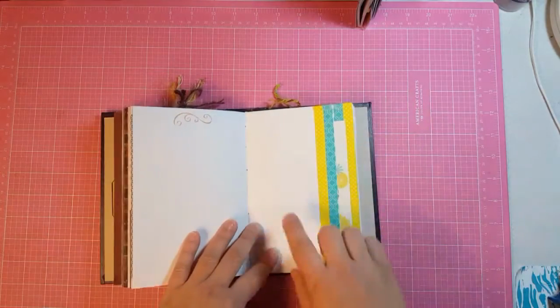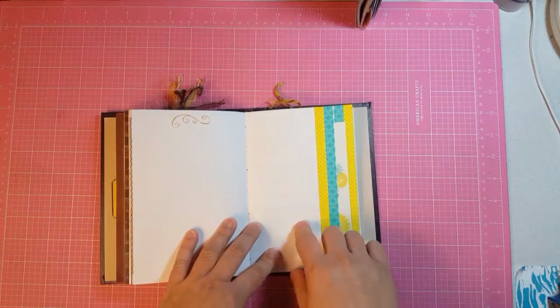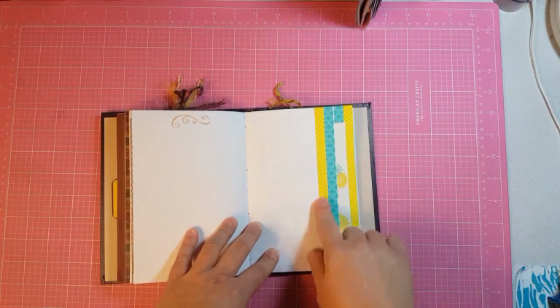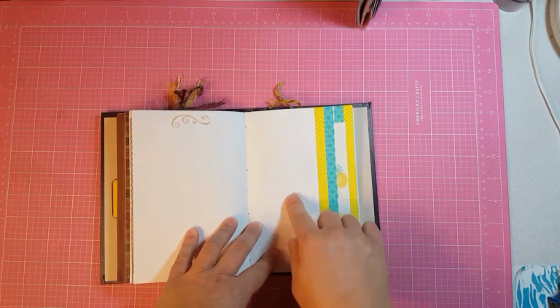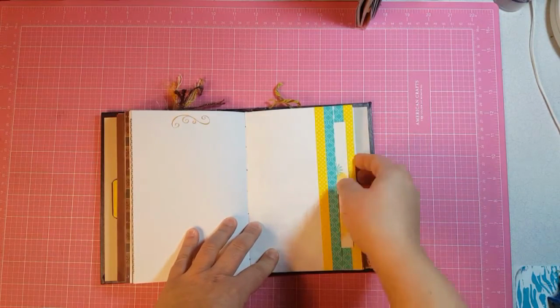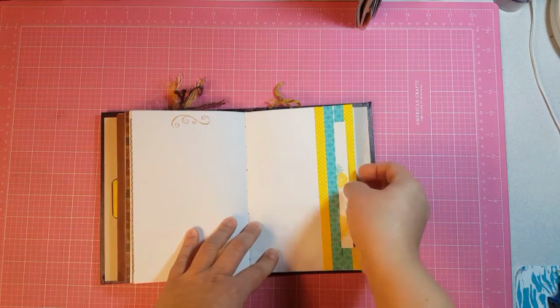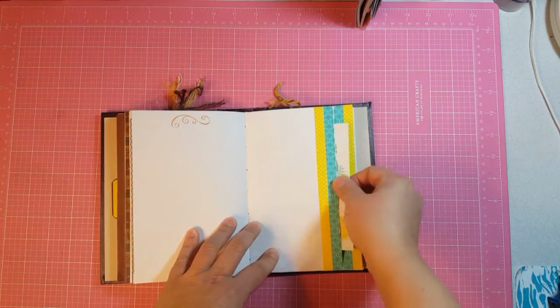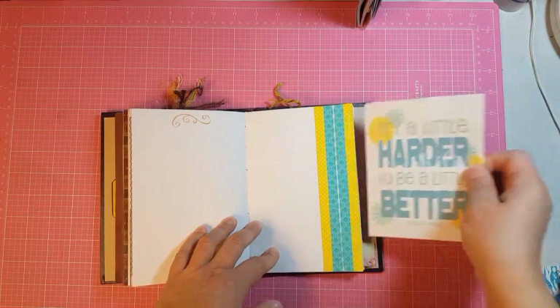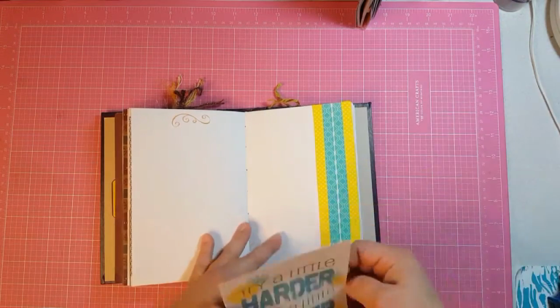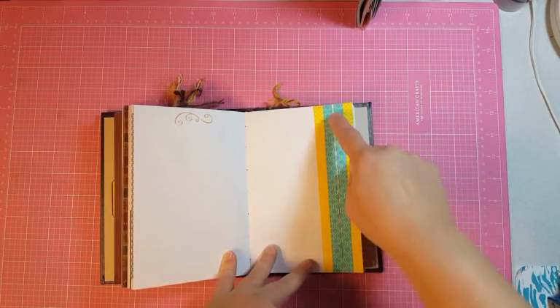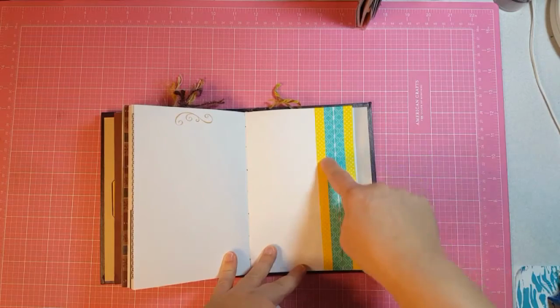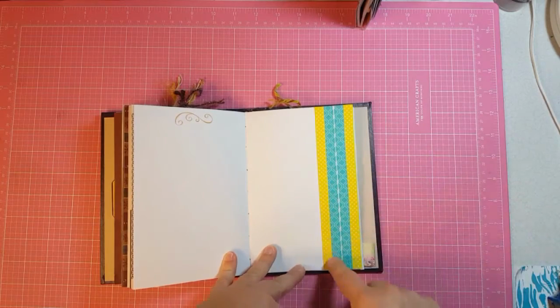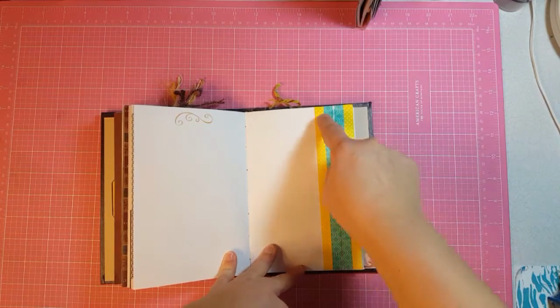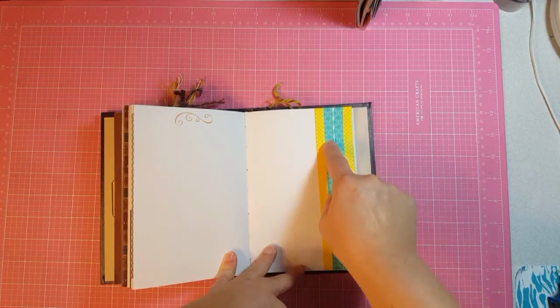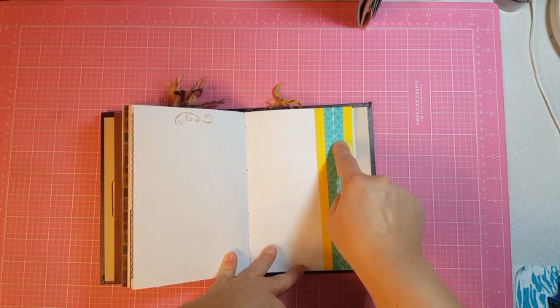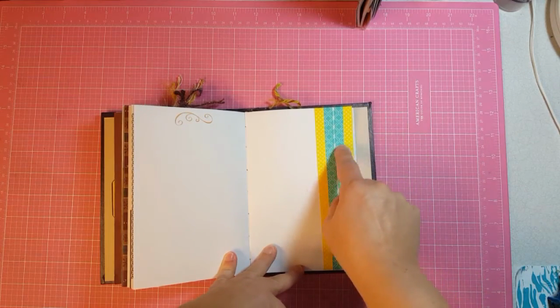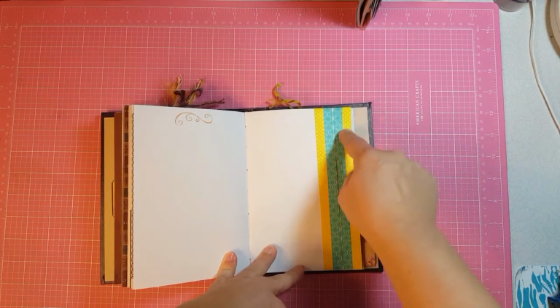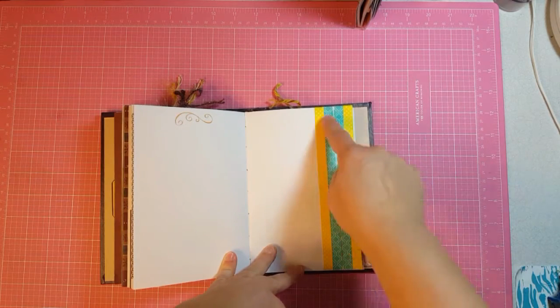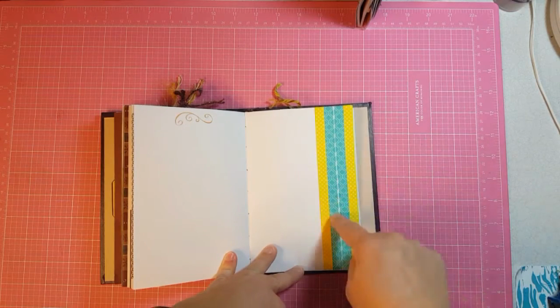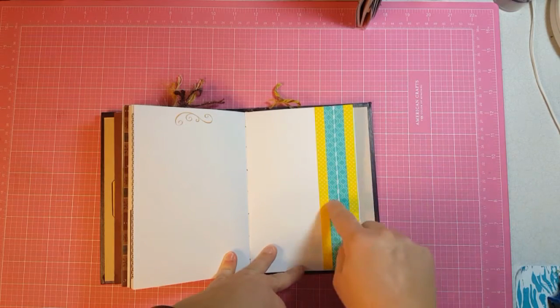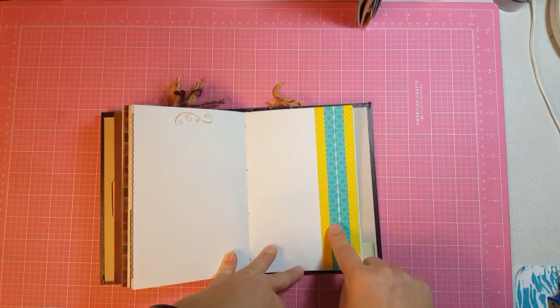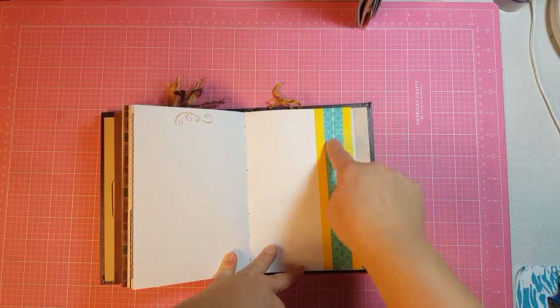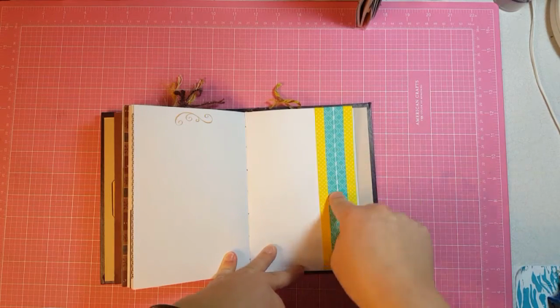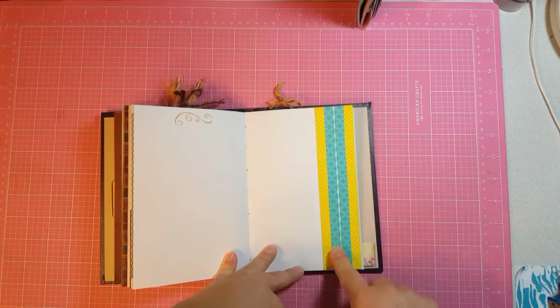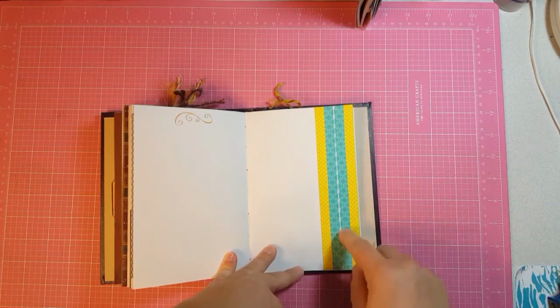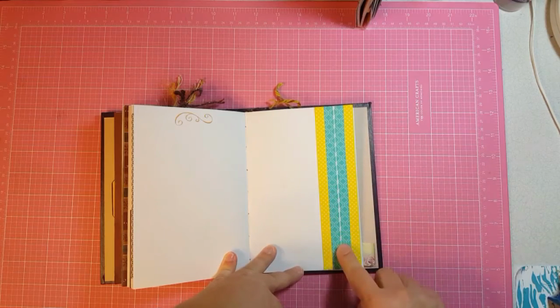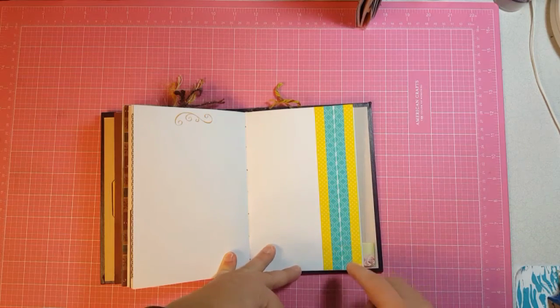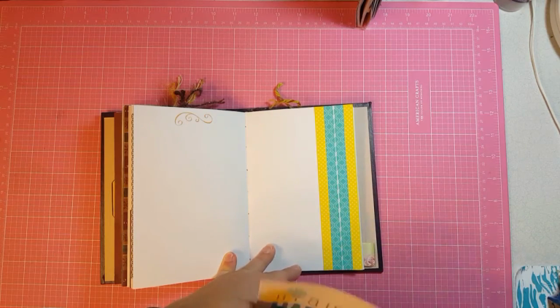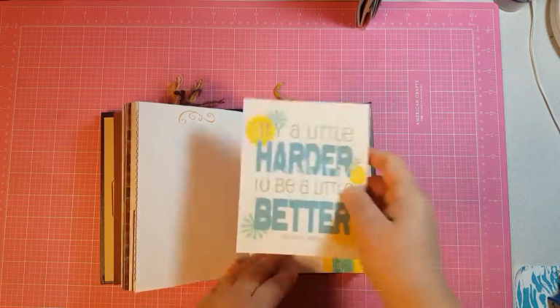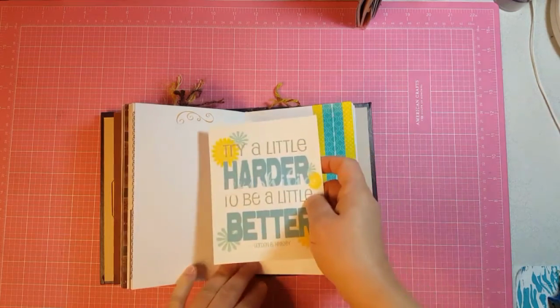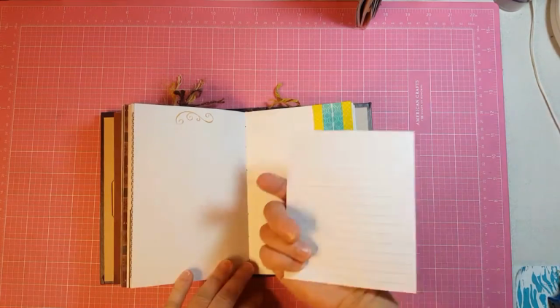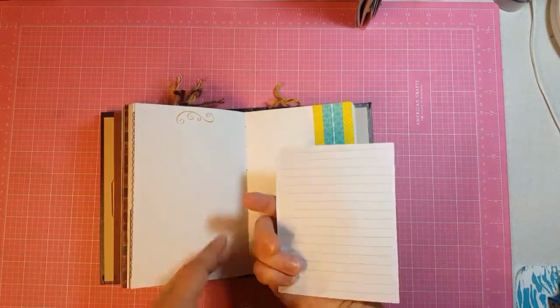This is the middle of the third signature and I double washi taped. These are two little washi tapes so that's four different lines of it and I really like that — I thought that really turned out pretty, and it has a journaling card in it.